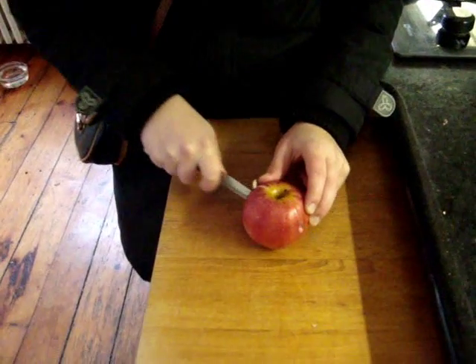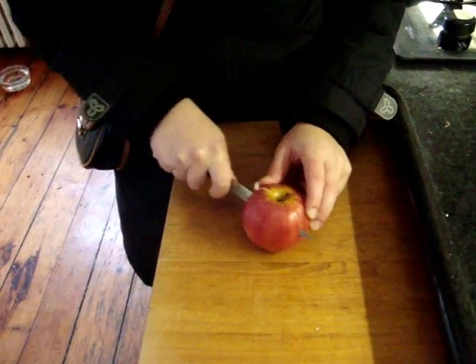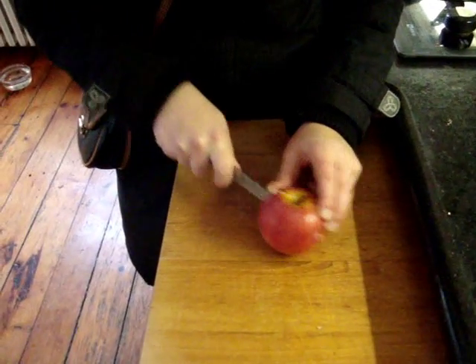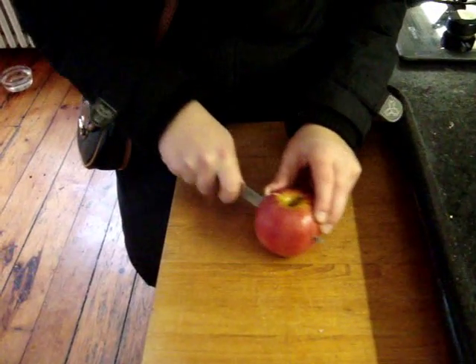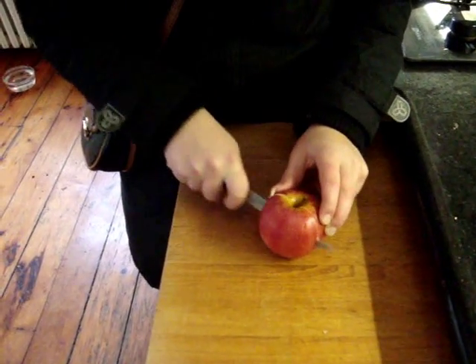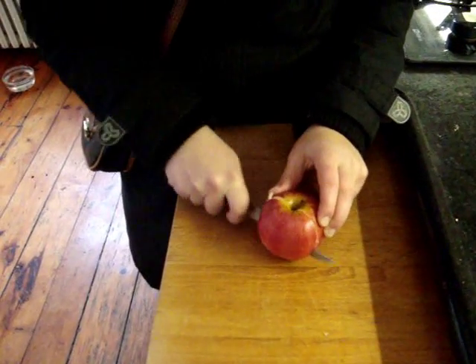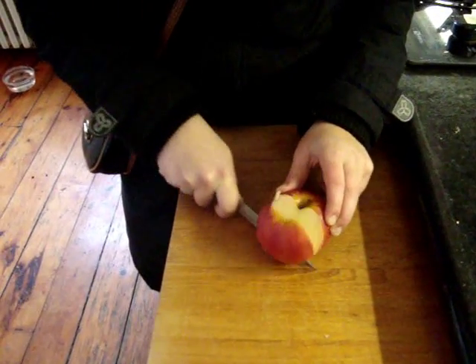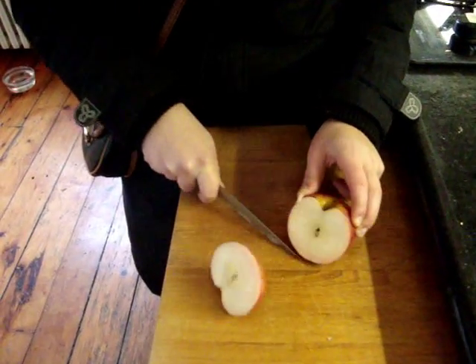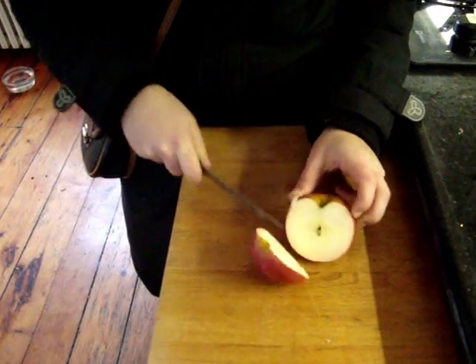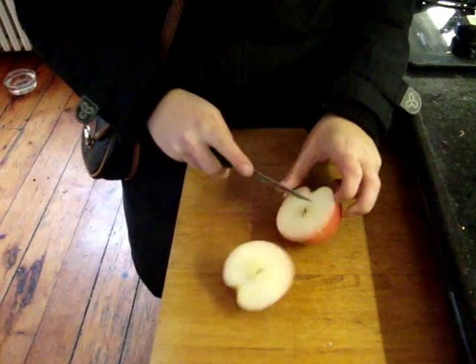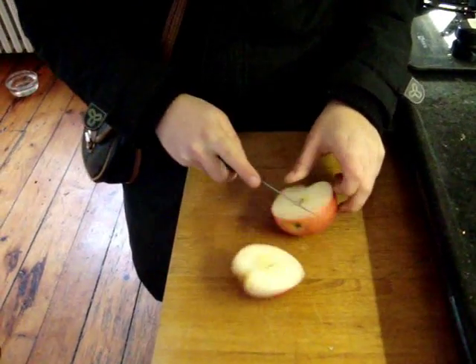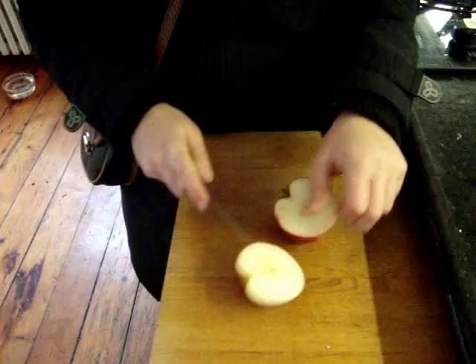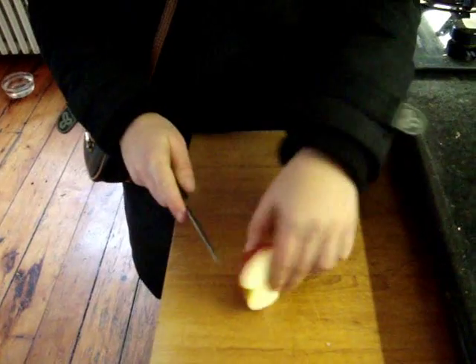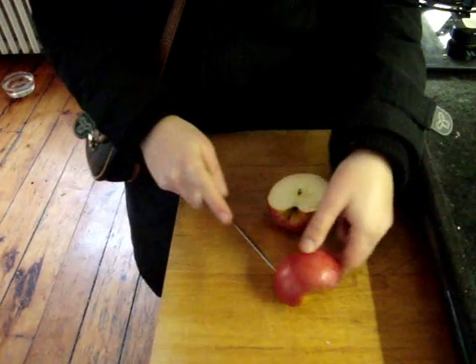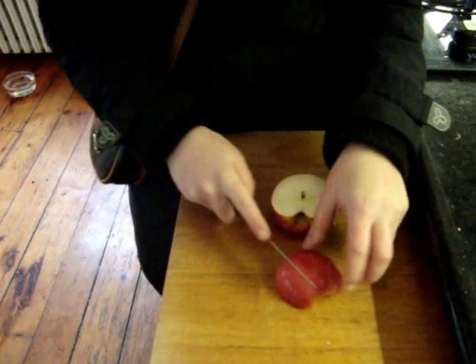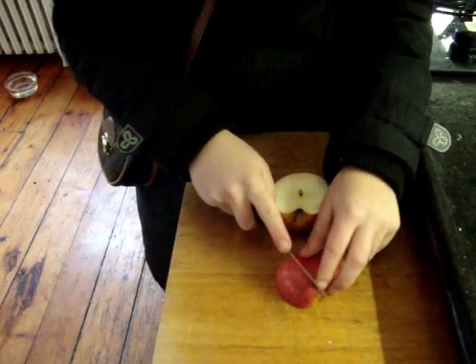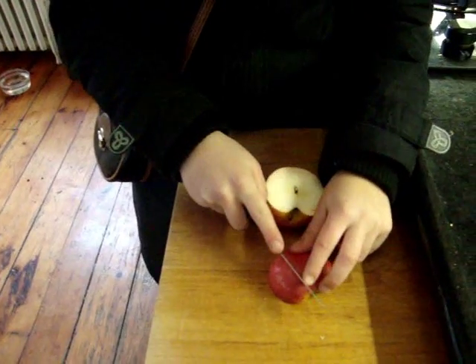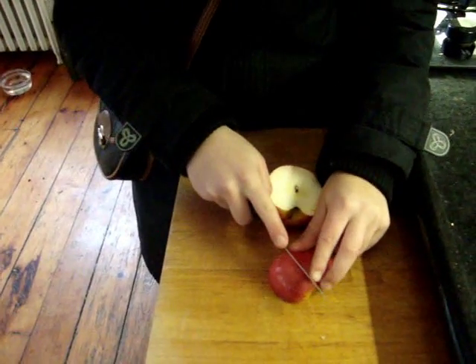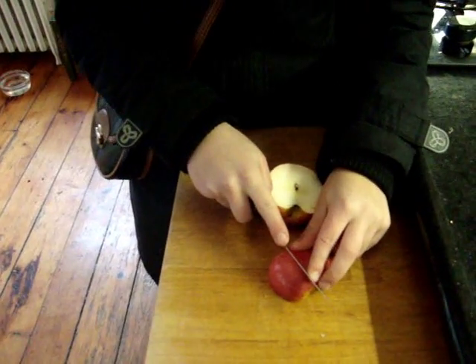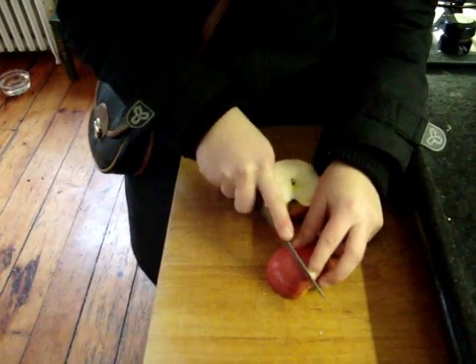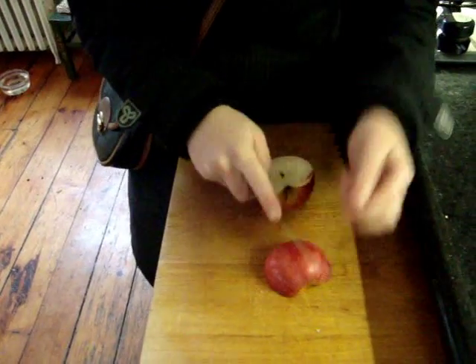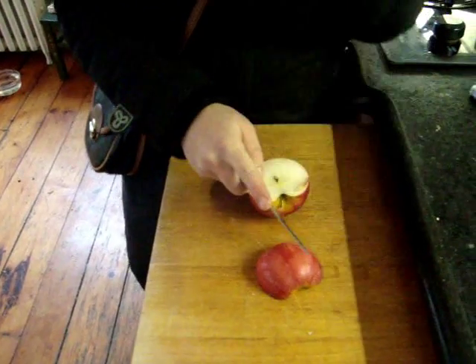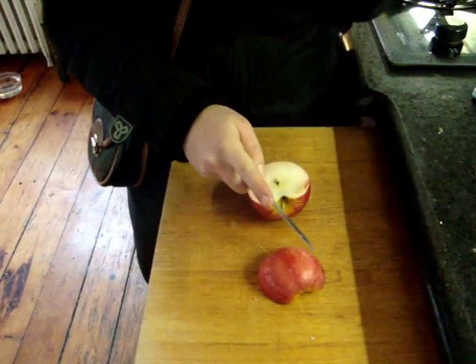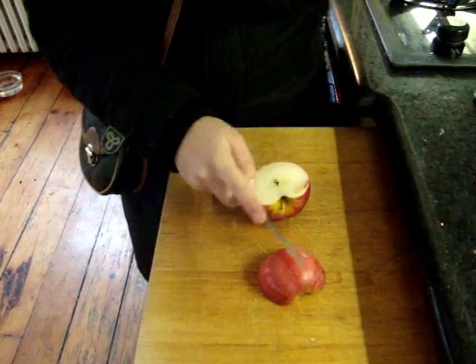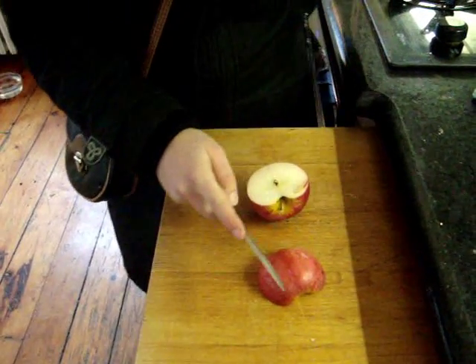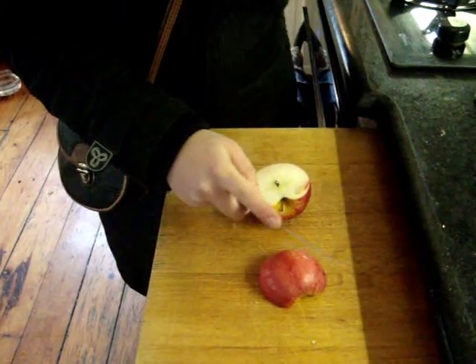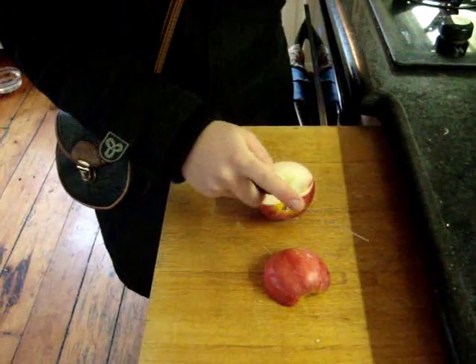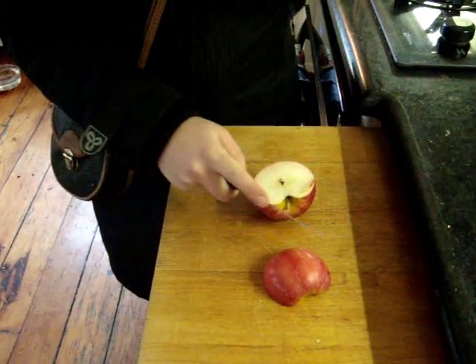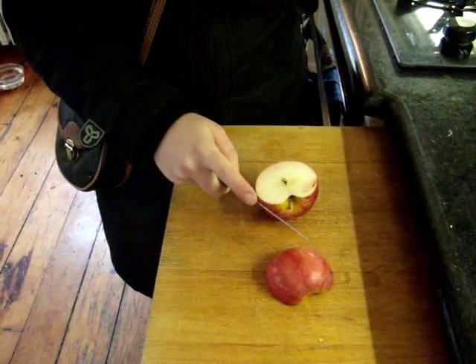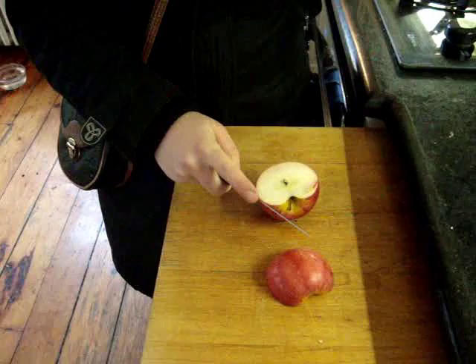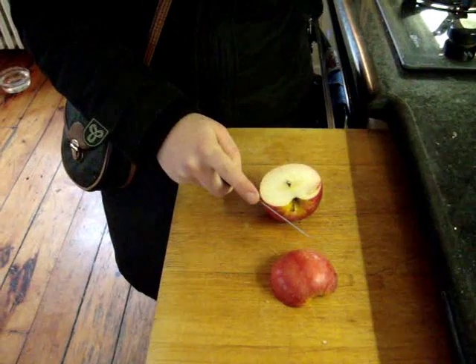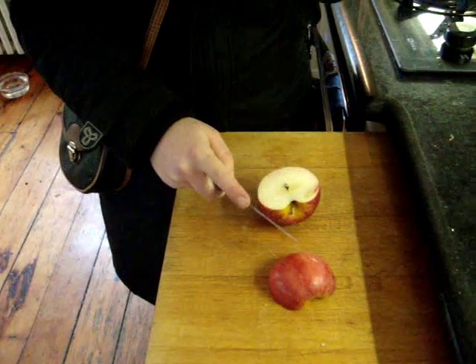Motor neurons are responsible for the movement of a person. However, if the person hurts themselves, sensory neurons pick up a pain signal and send it to the brain.